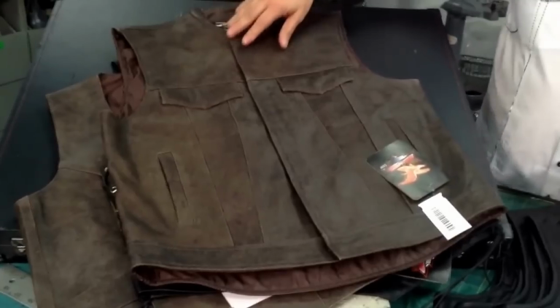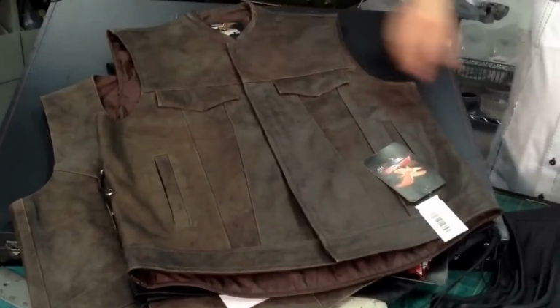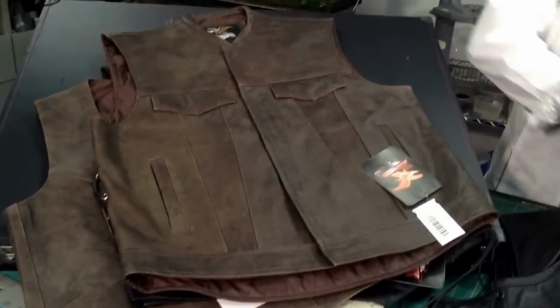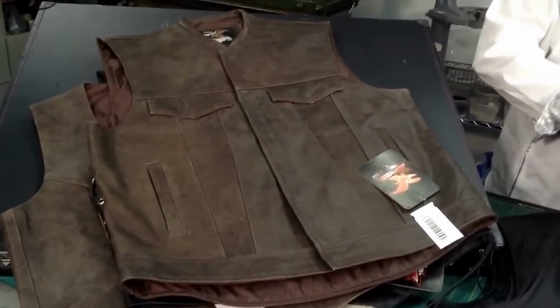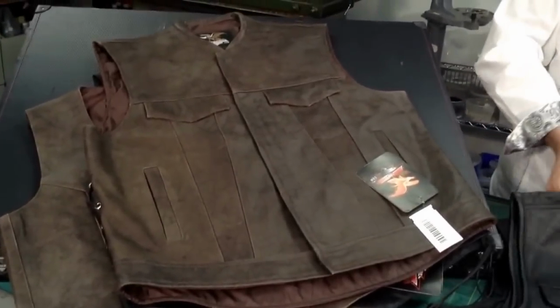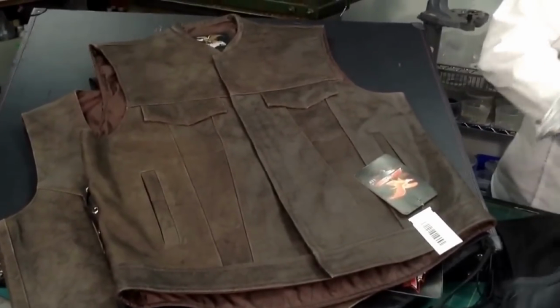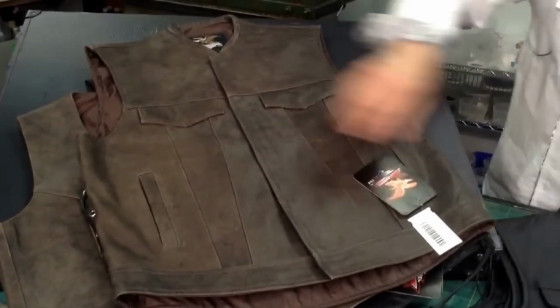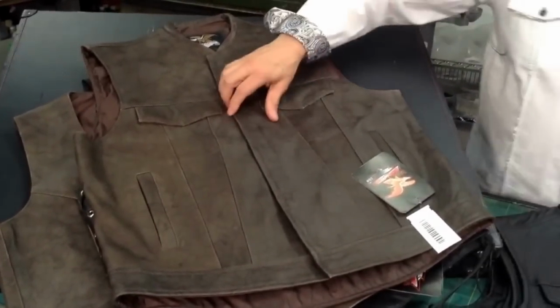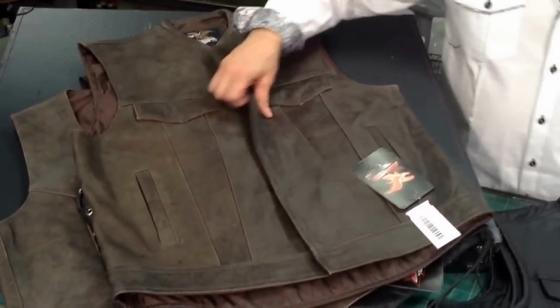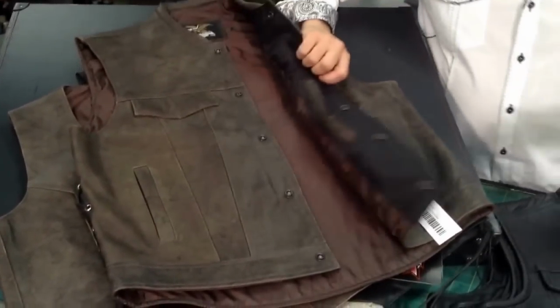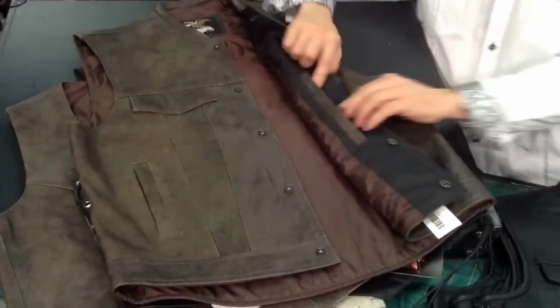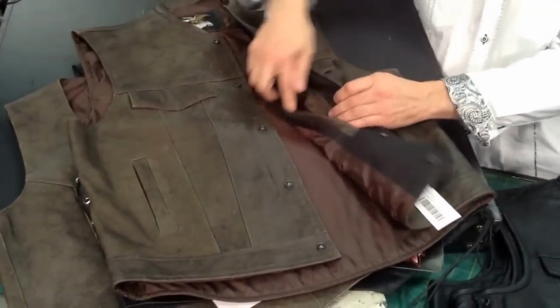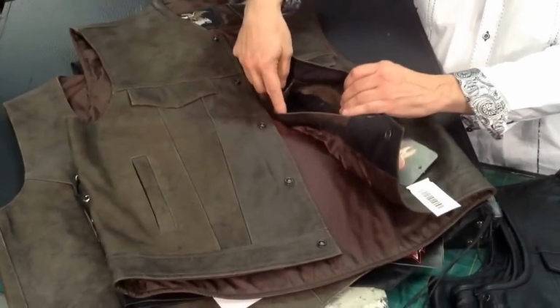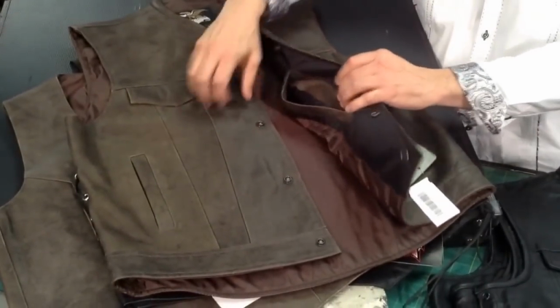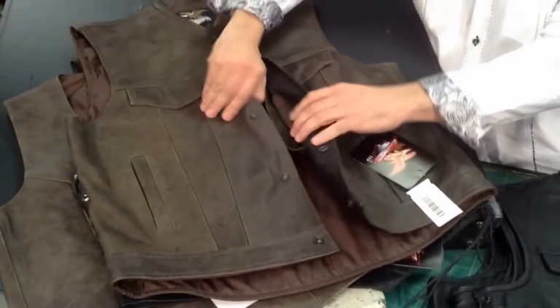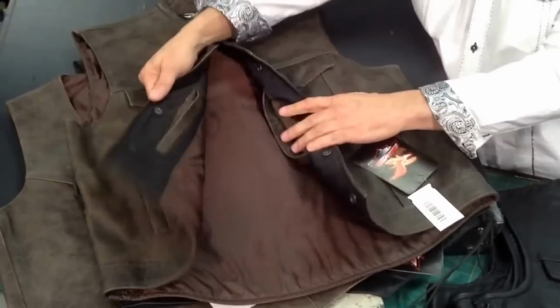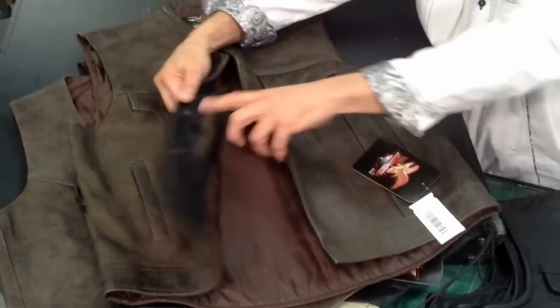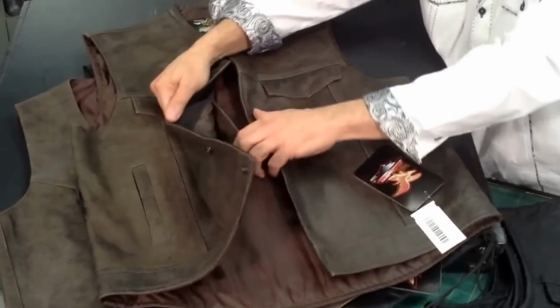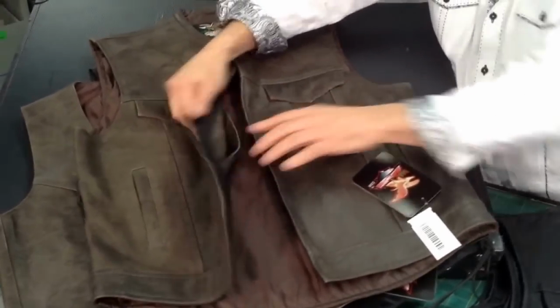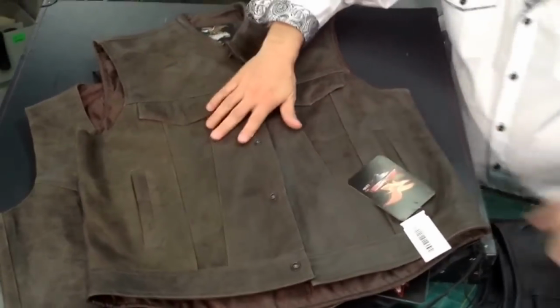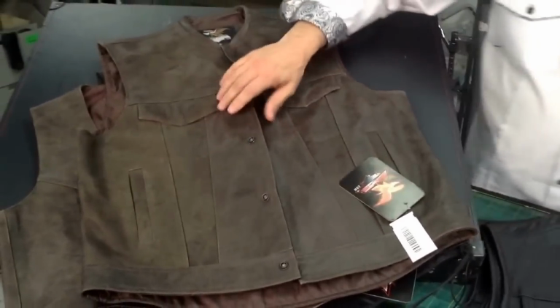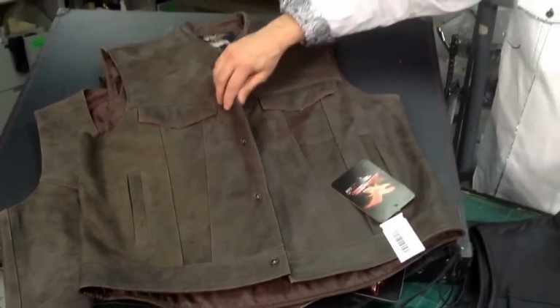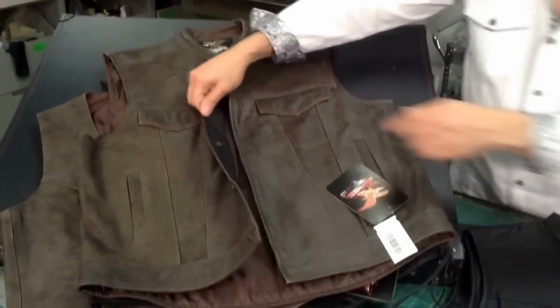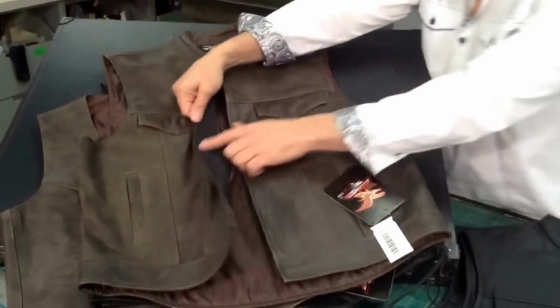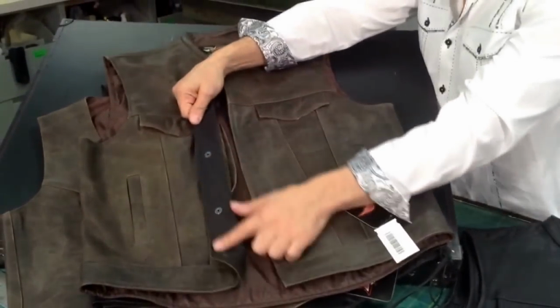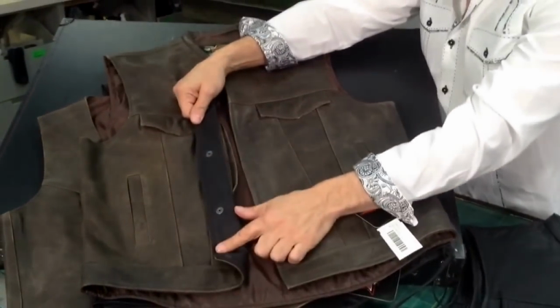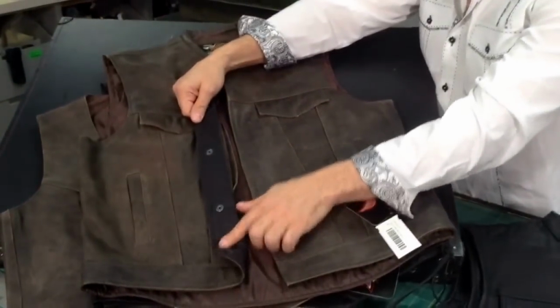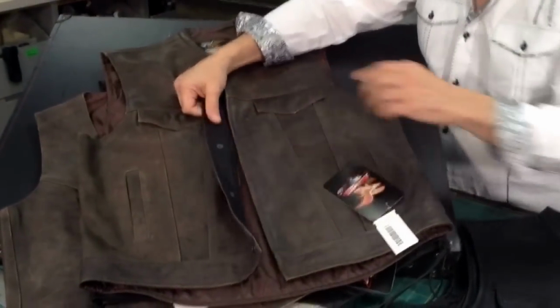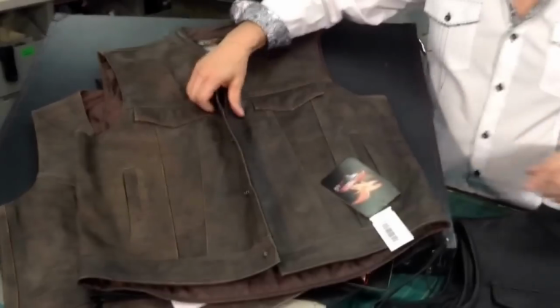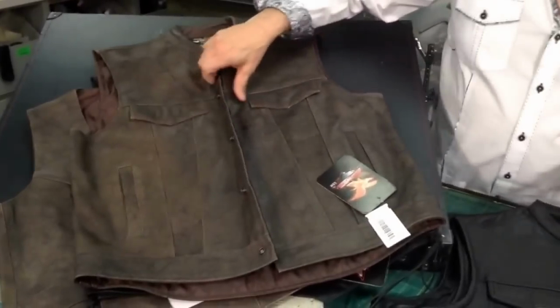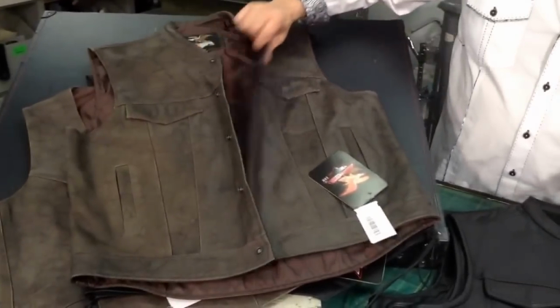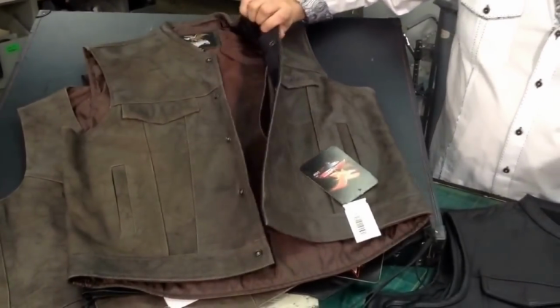There are a couple of different ones here. The brown is one of them. You usually have gun pockets on the inside, one on each side, with a nylon interface — nice, durable, and lightweight.